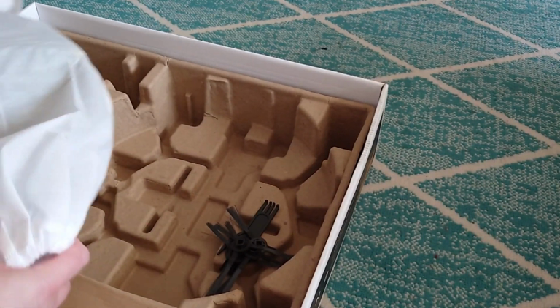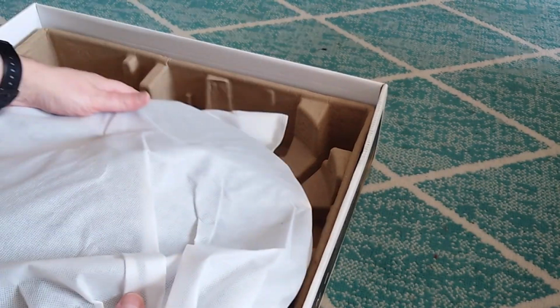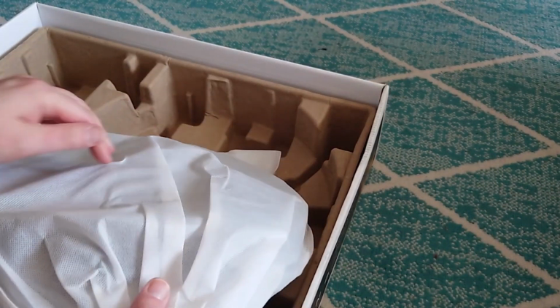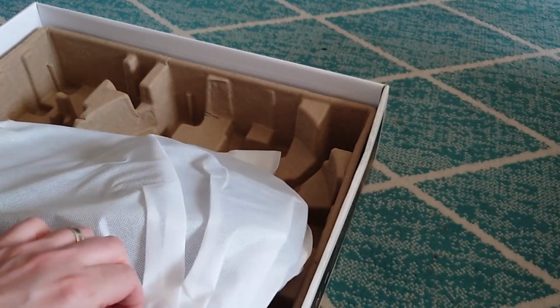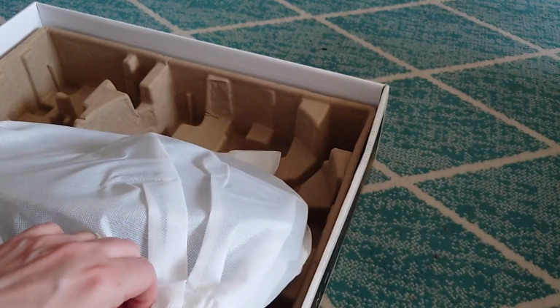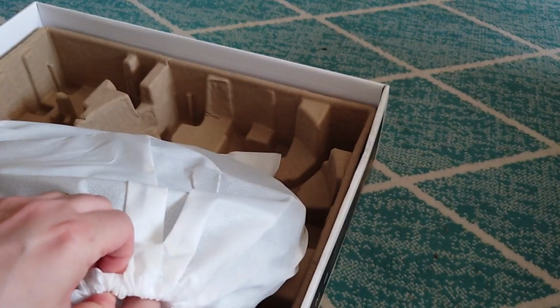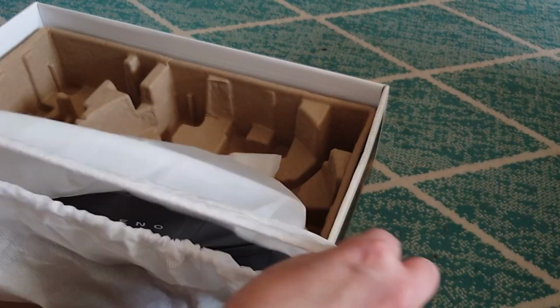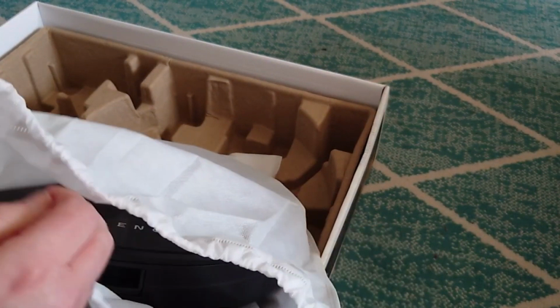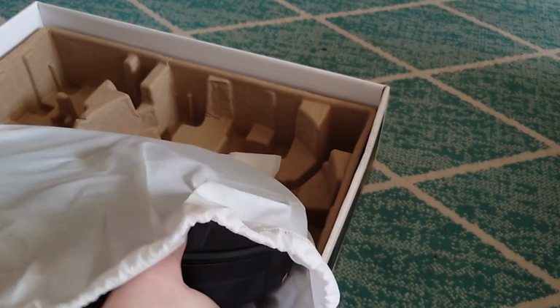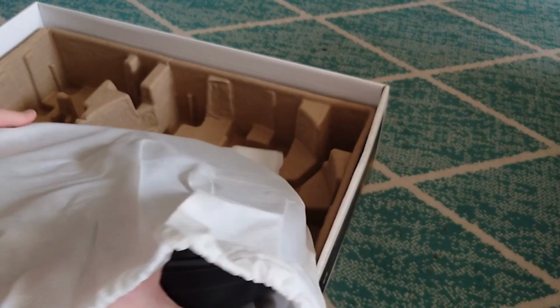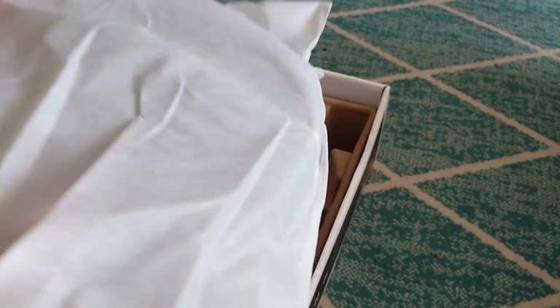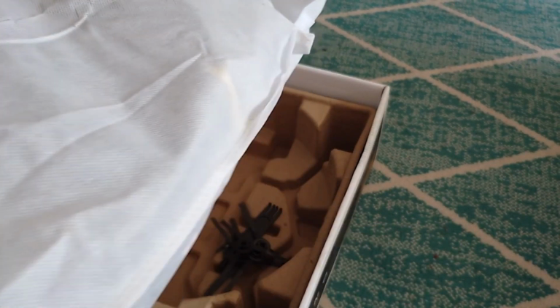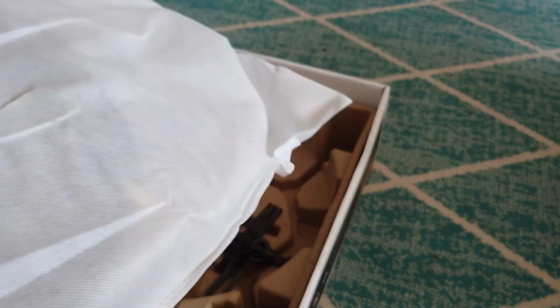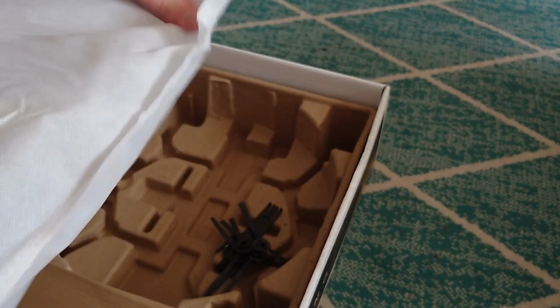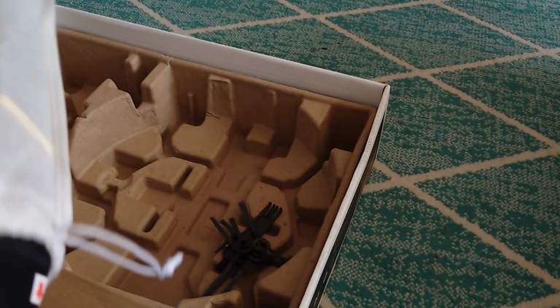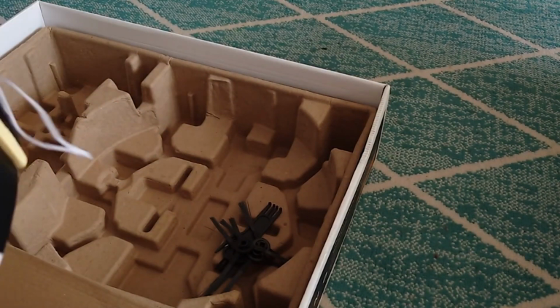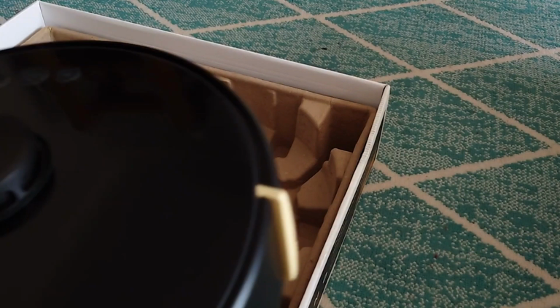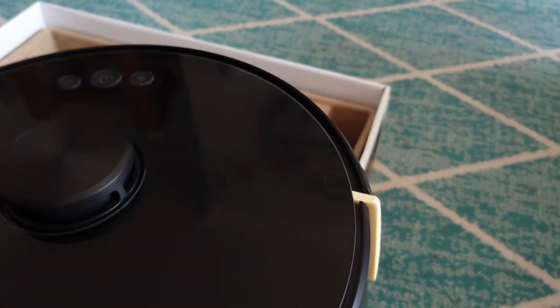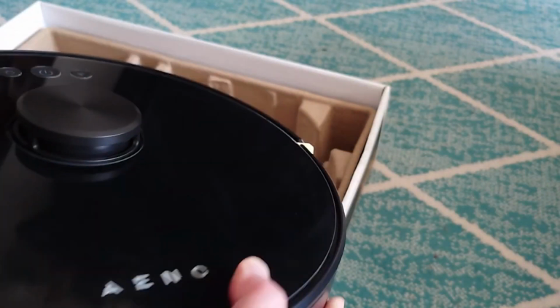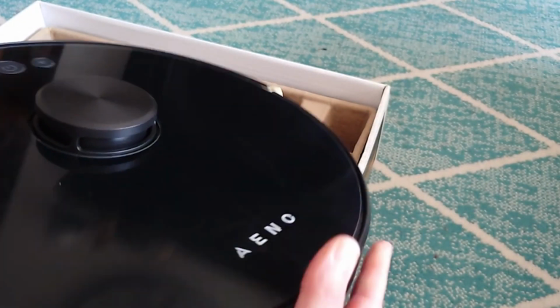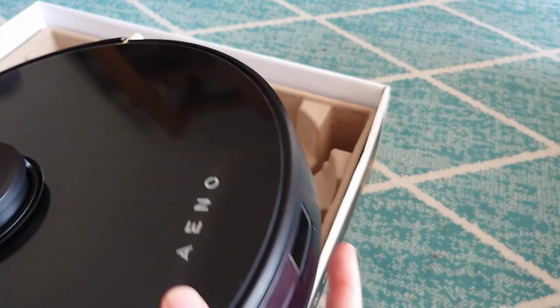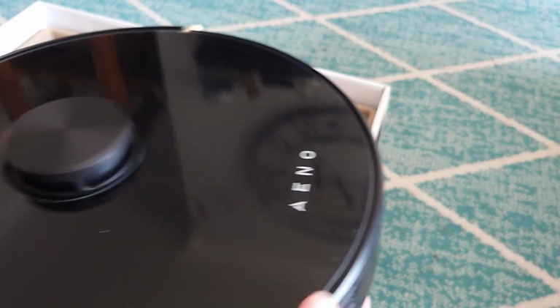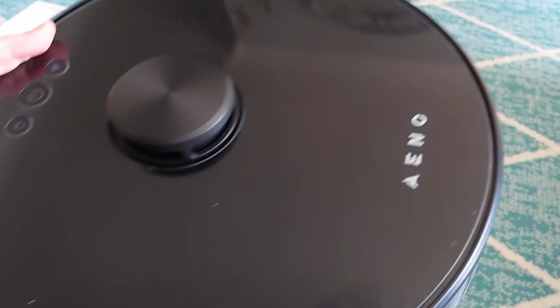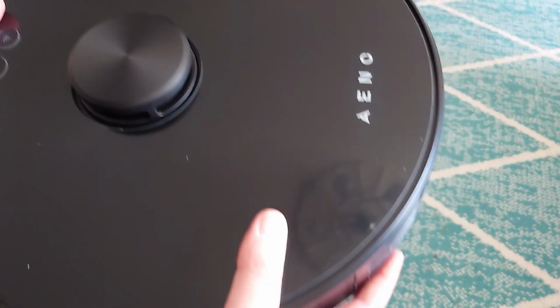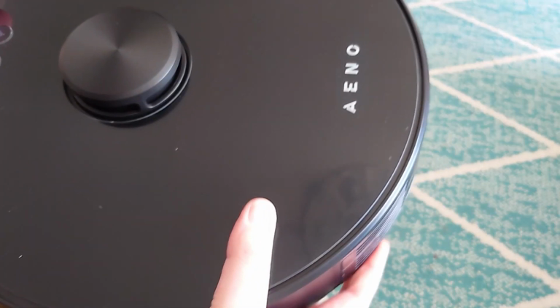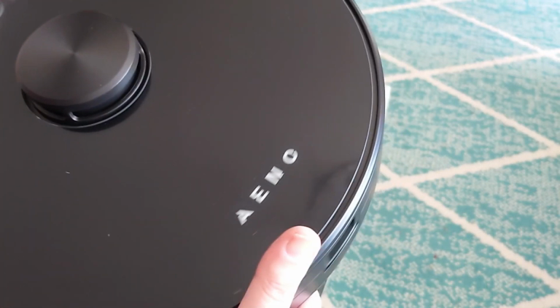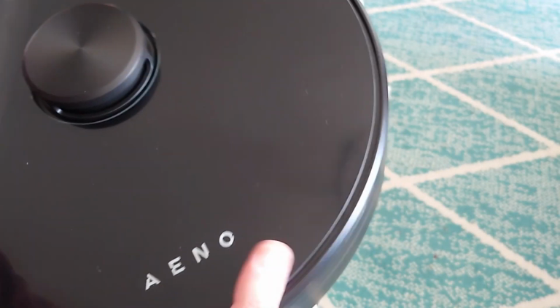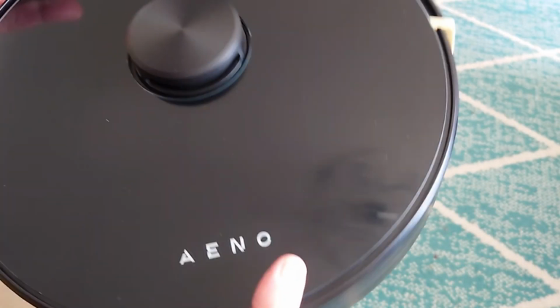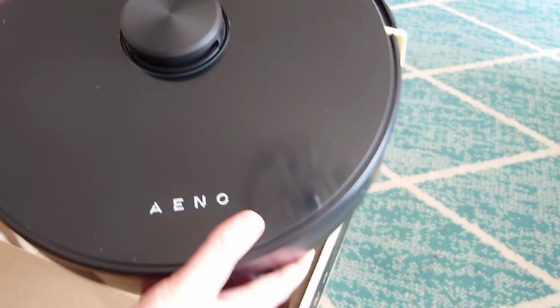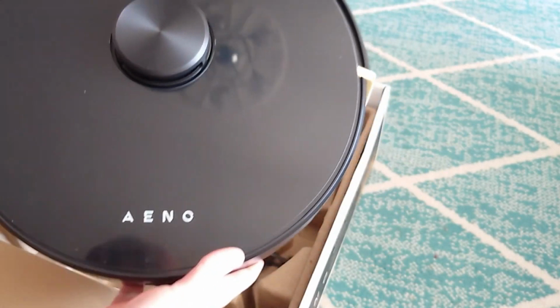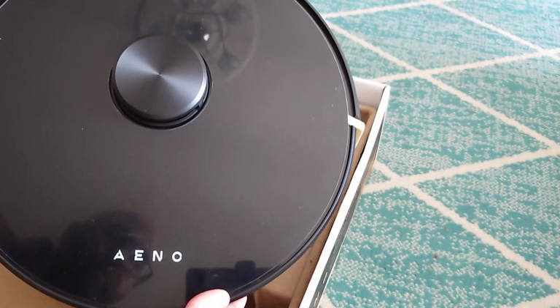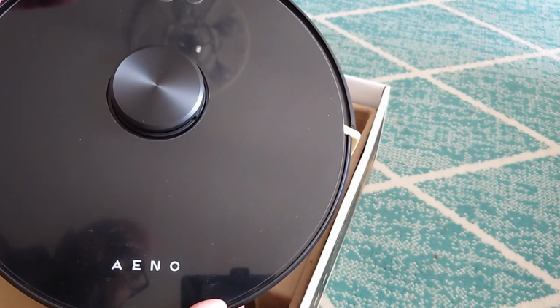Let me just take the vacuum out of the bag. Here it is — that's the Ieno RC3S.